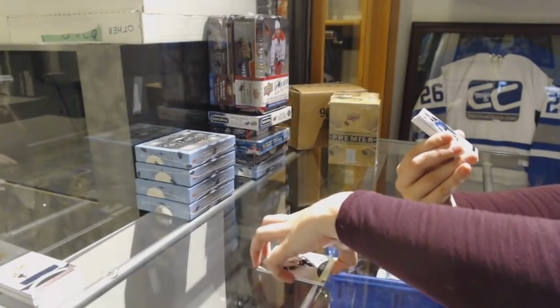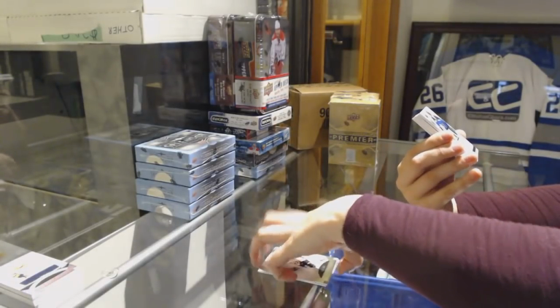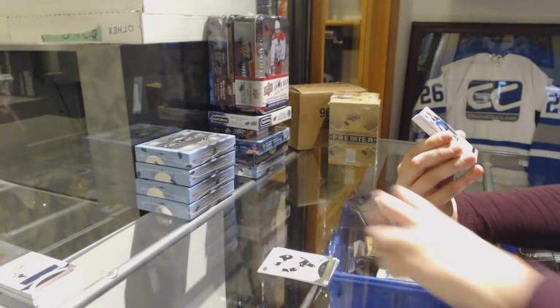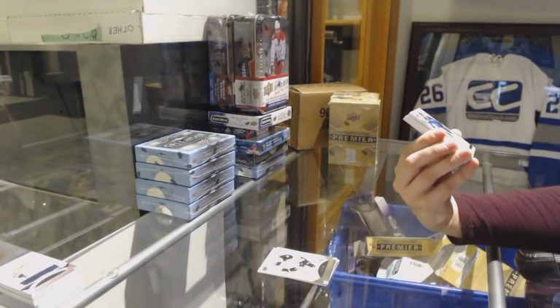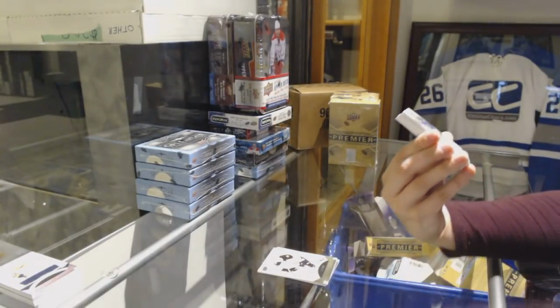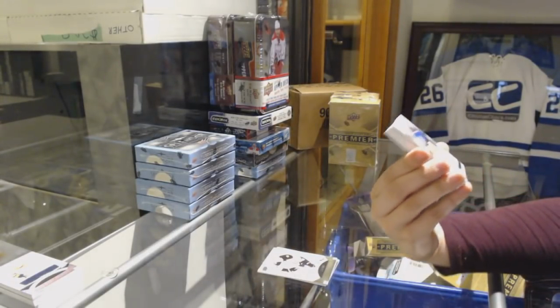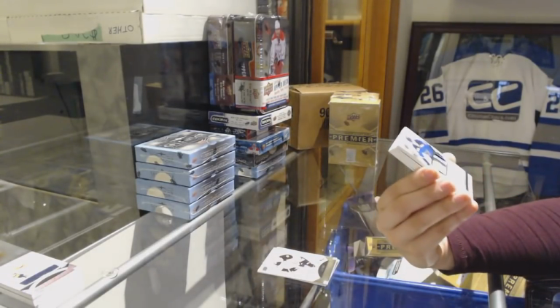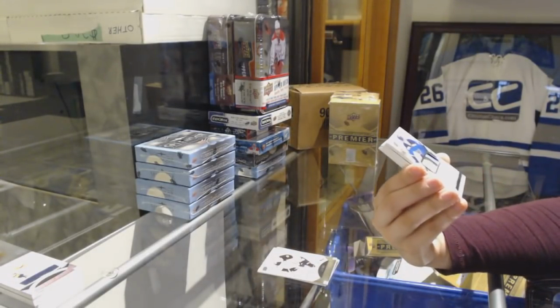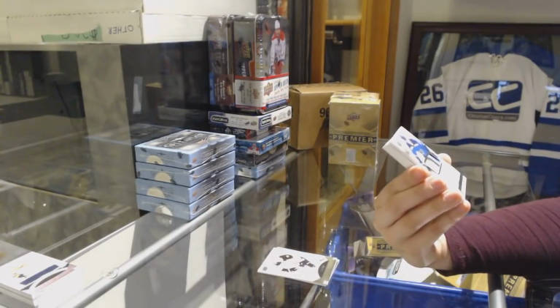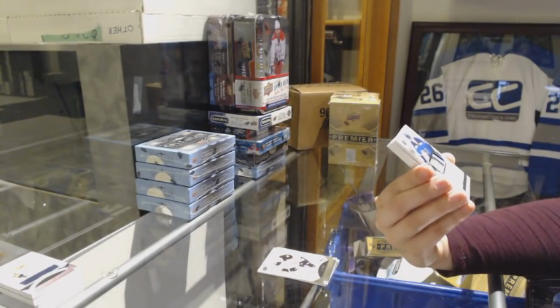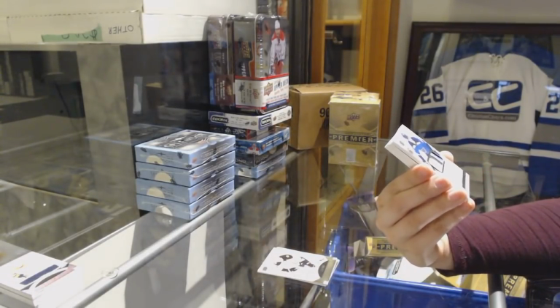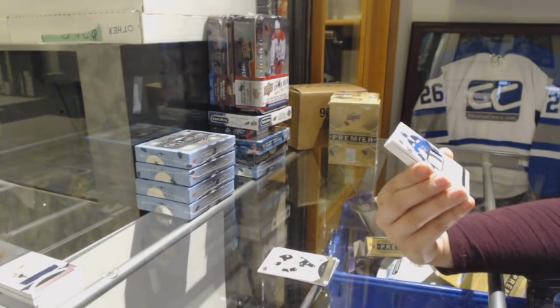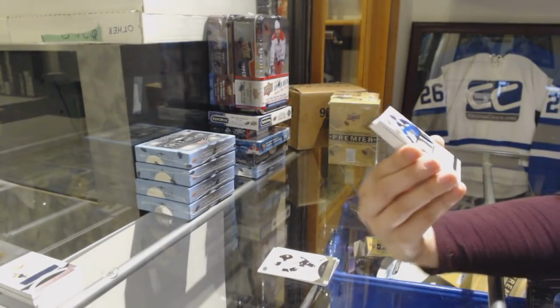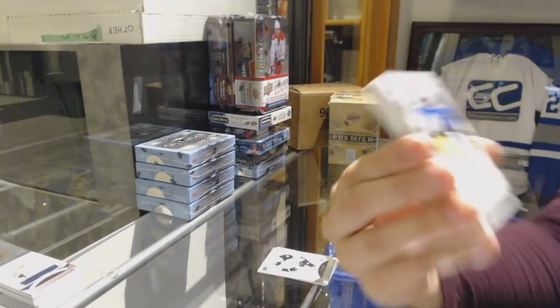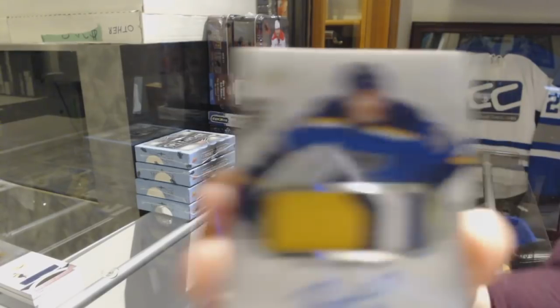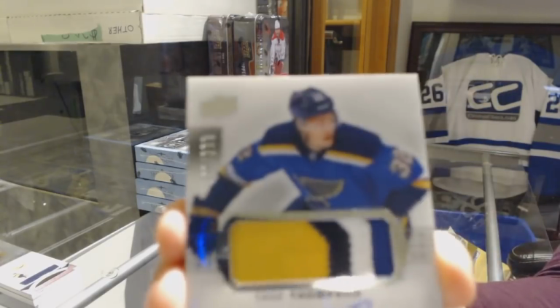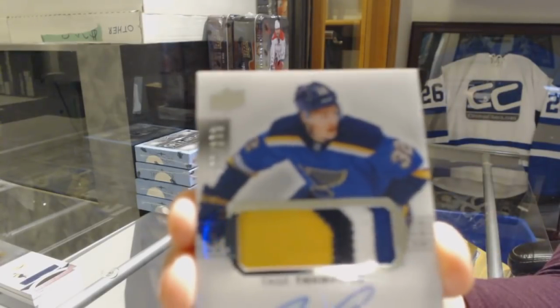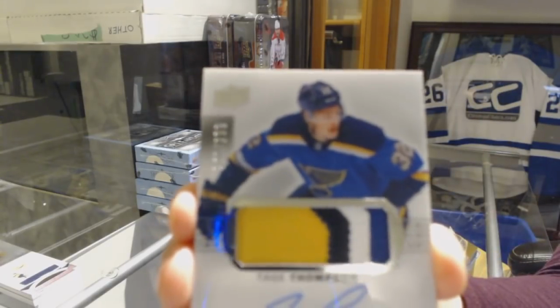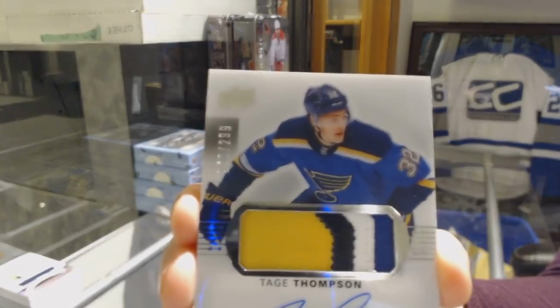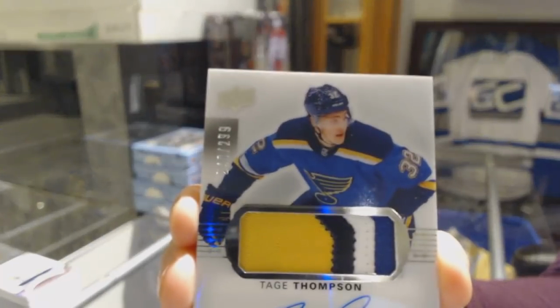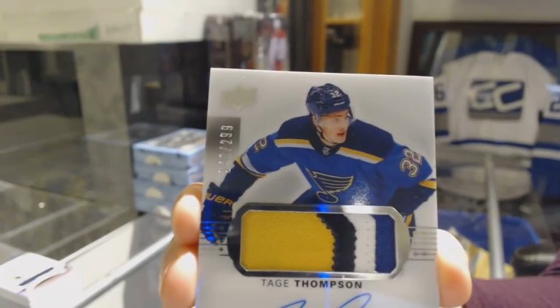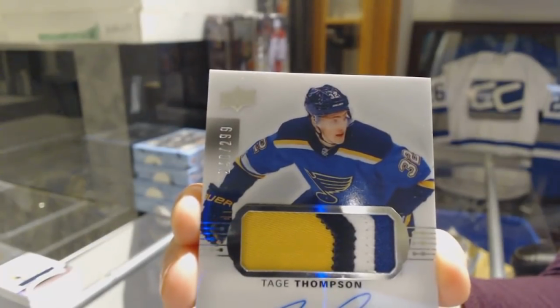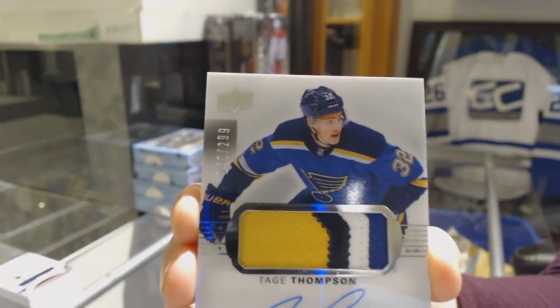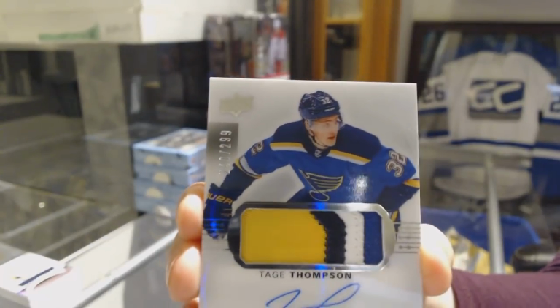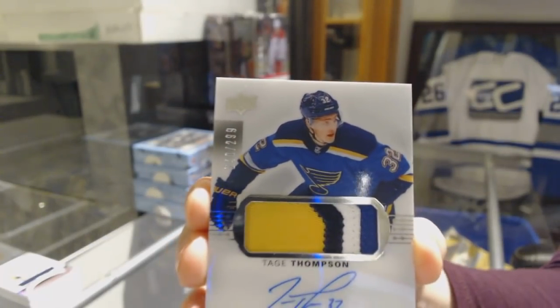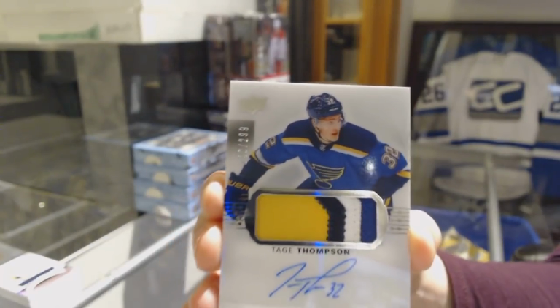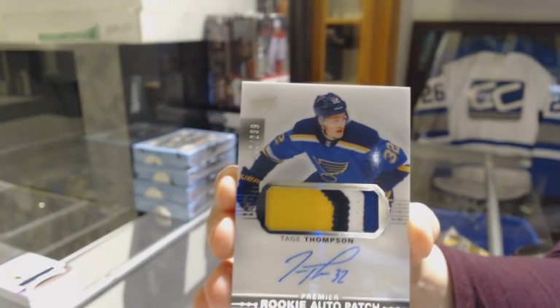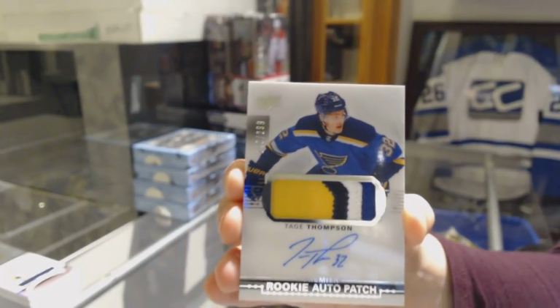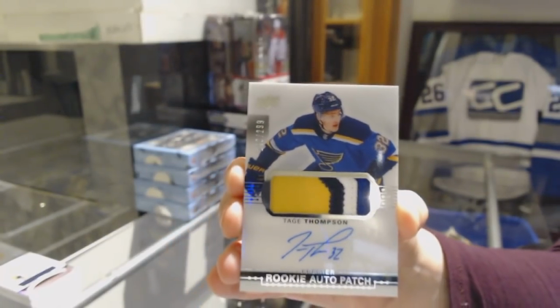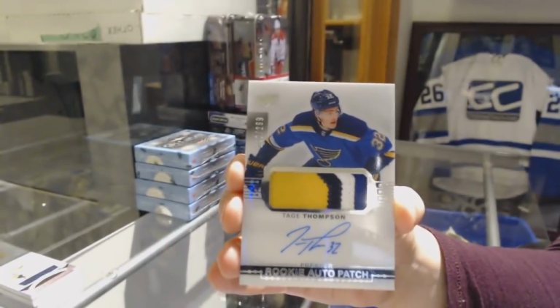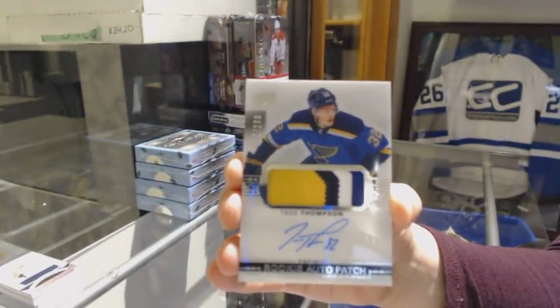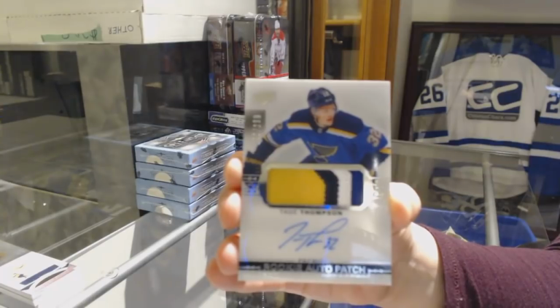We've got a four-color rookie patch auto number to 299 for the St. Louis Blues, Tage Thompson.